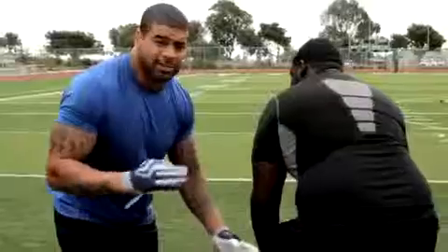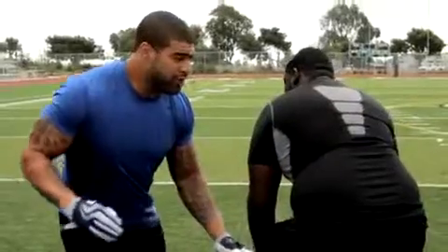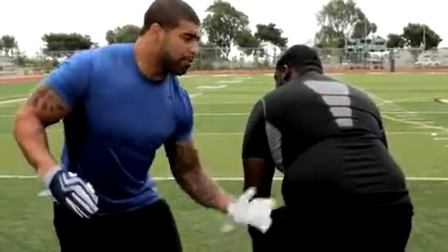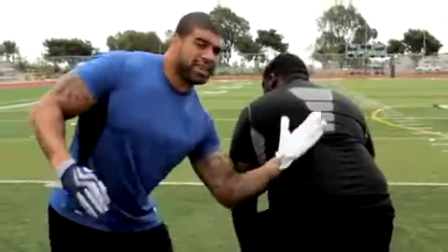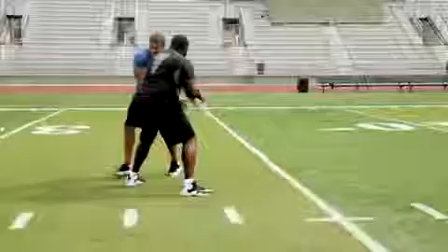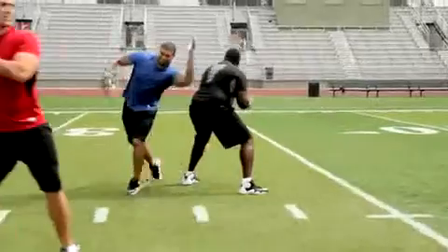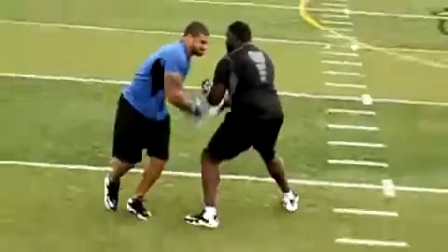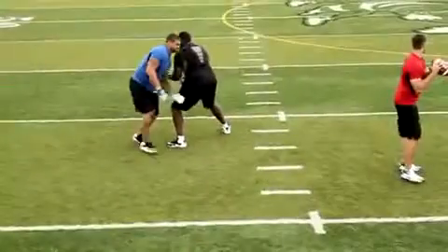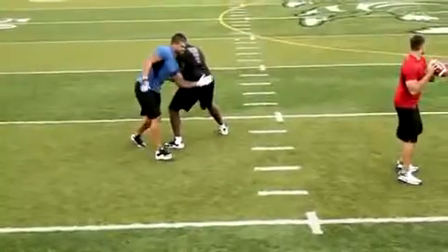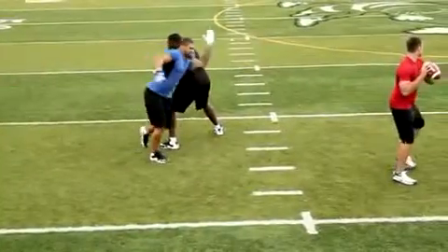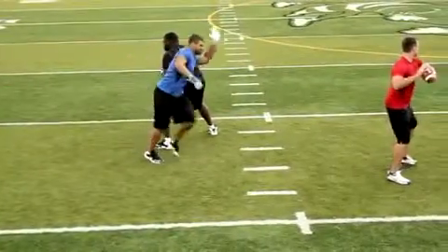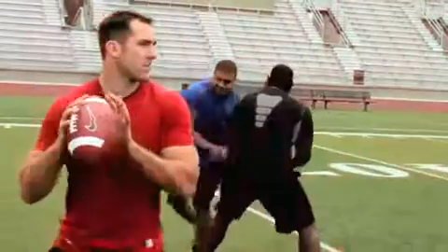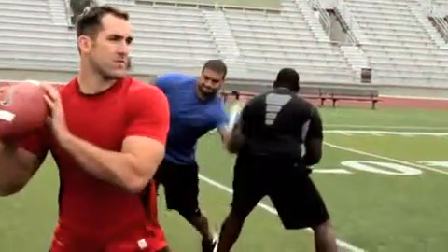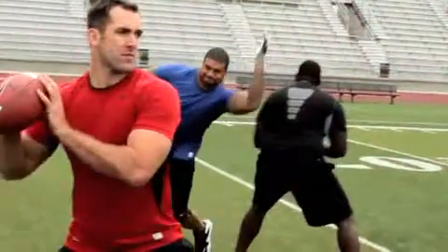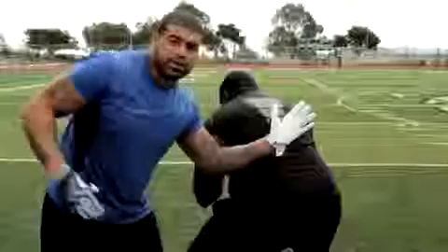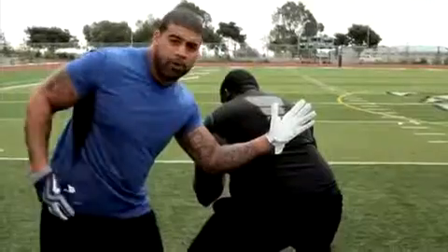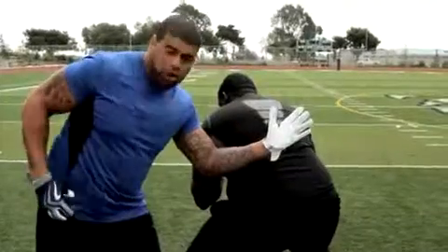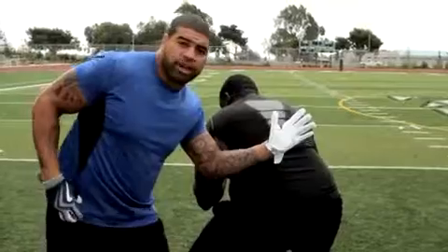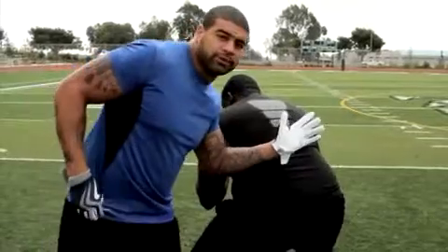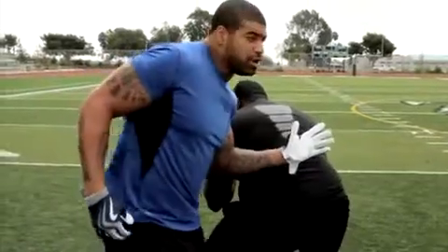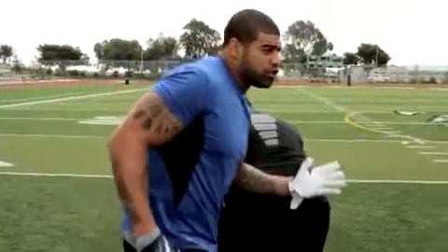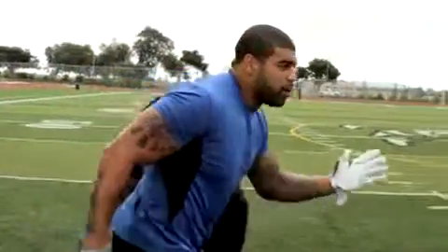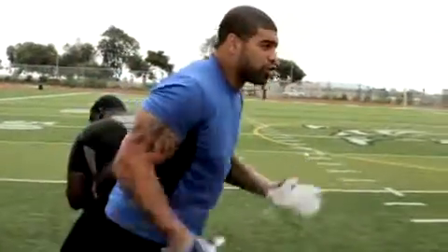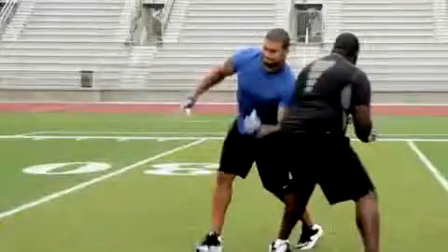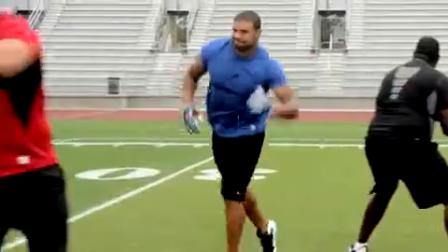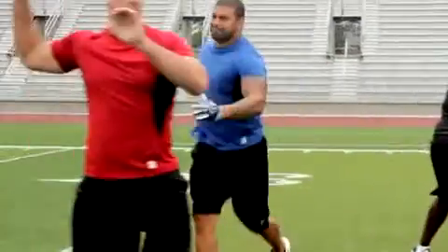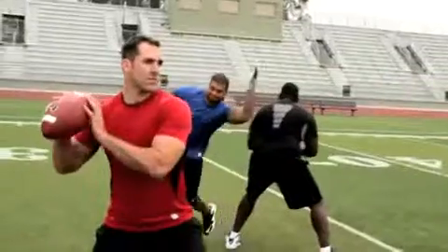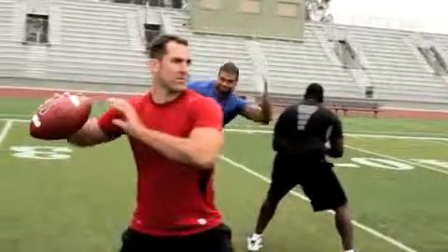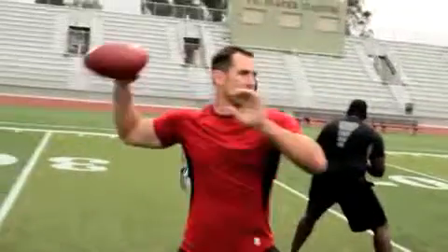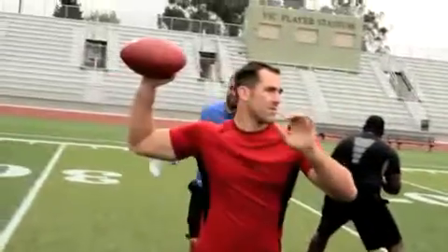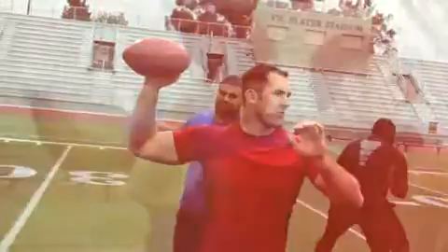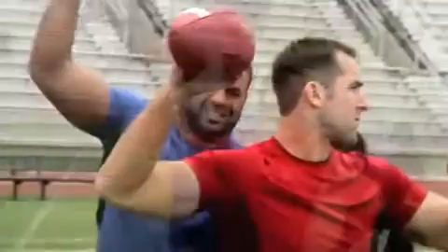Number three, you want to come around with that rip and pin him around the back so he can't turn back around and reset on you. Number four, you want to bring your hips around so you come all the way through to the quarterback, making a shorter distance and a direct line to get the quarterback from the backside.